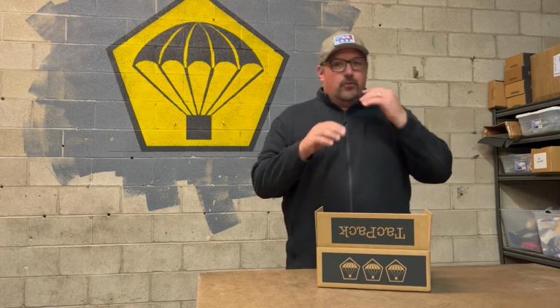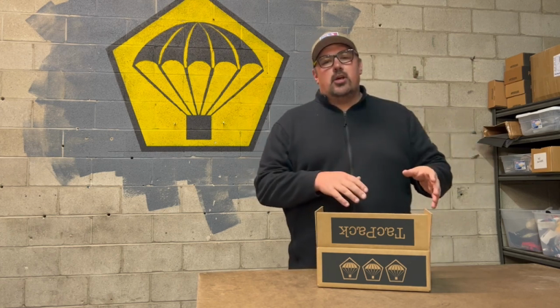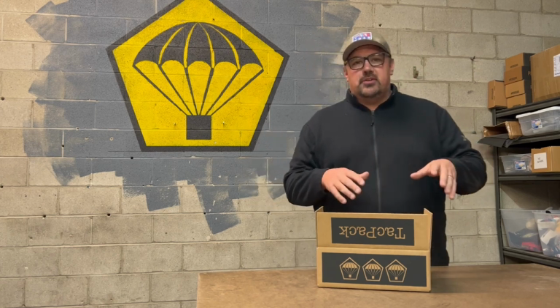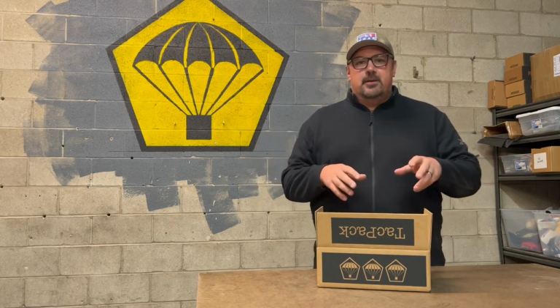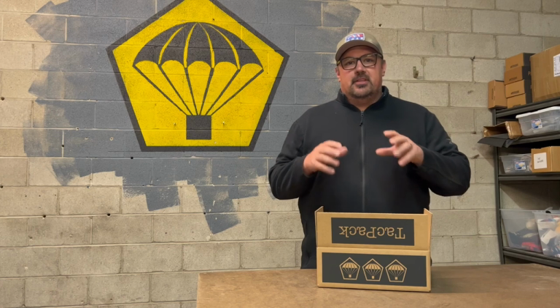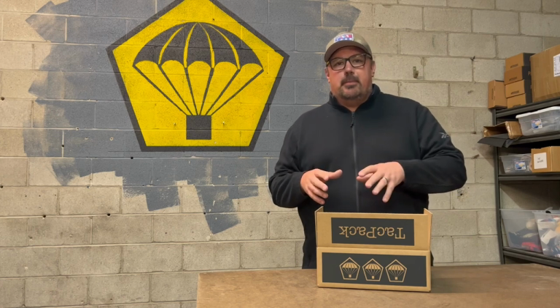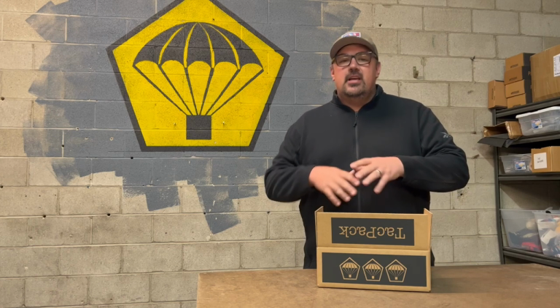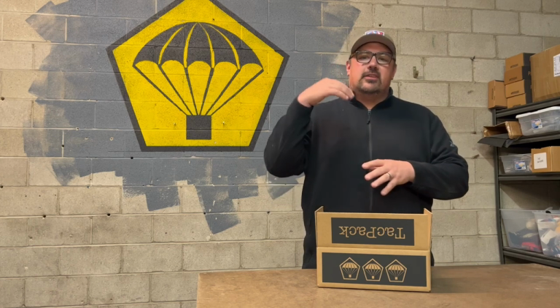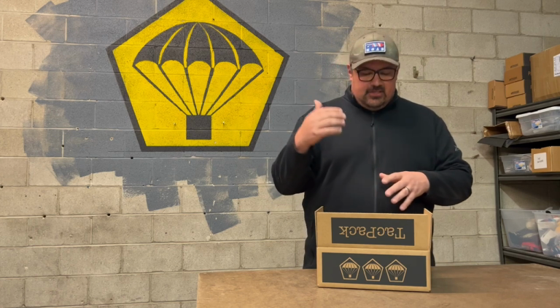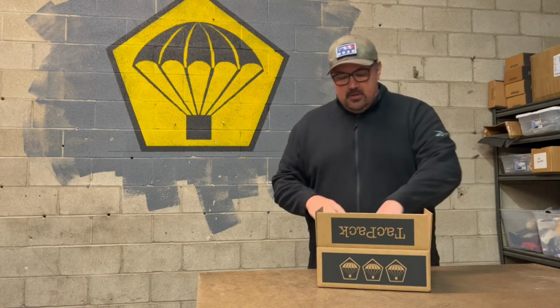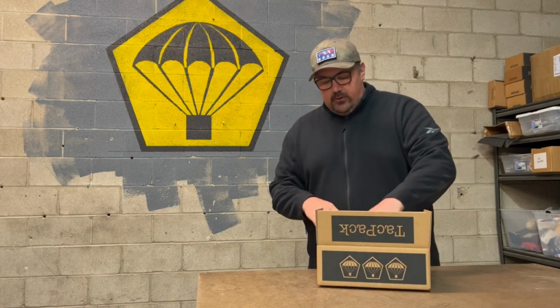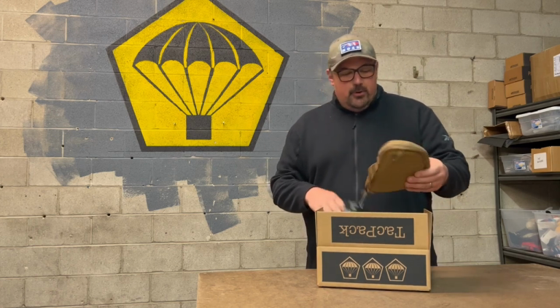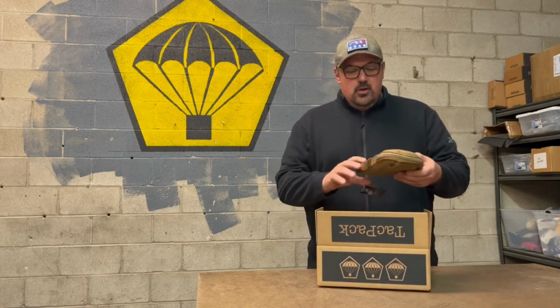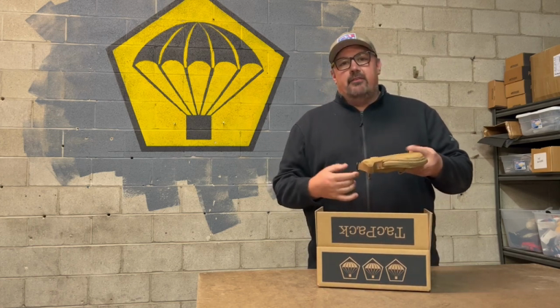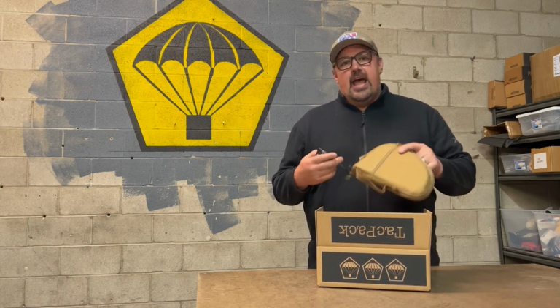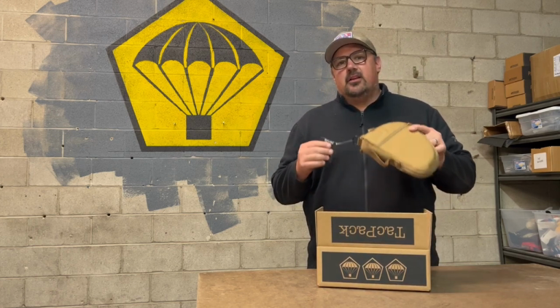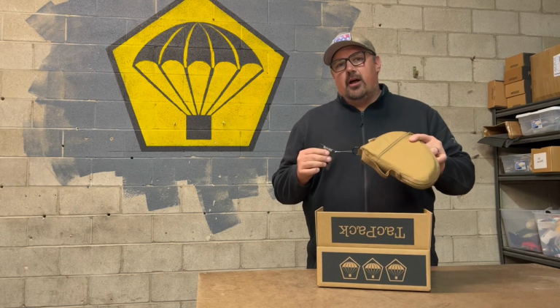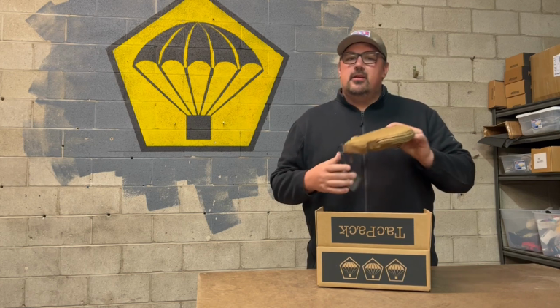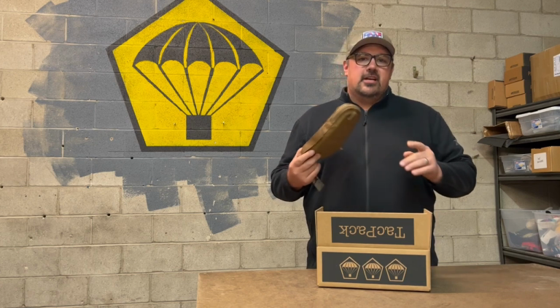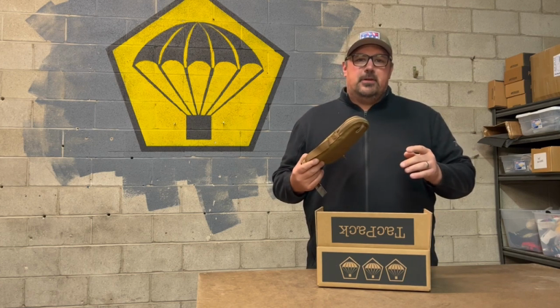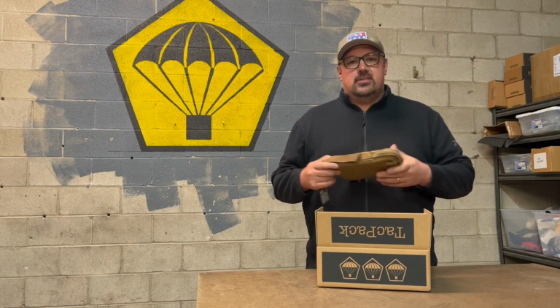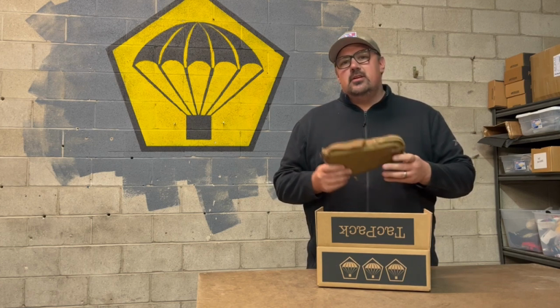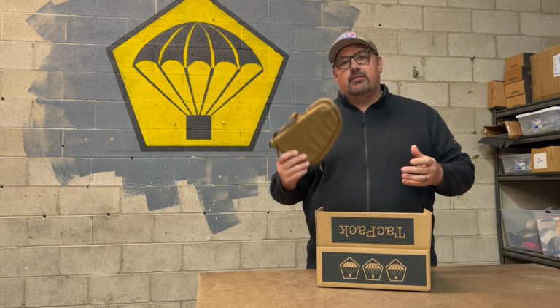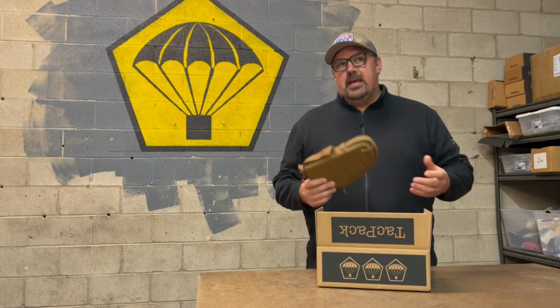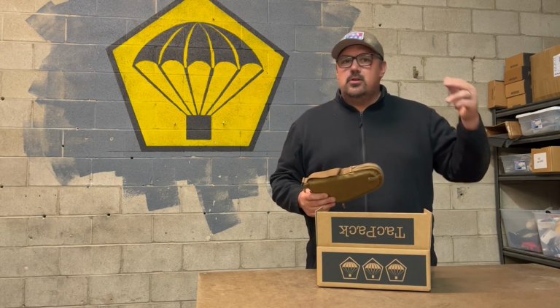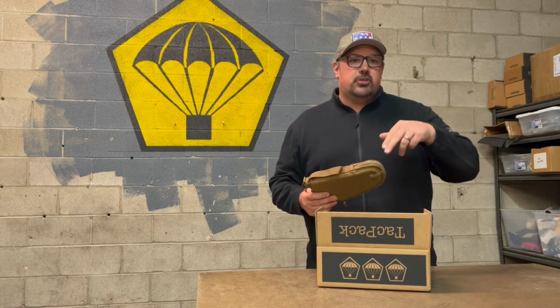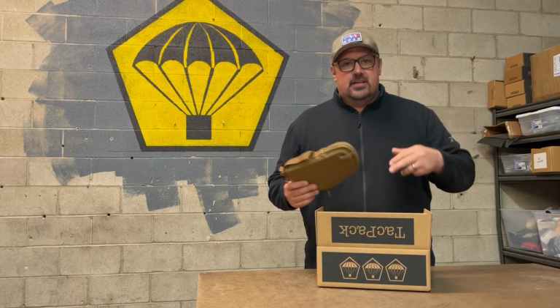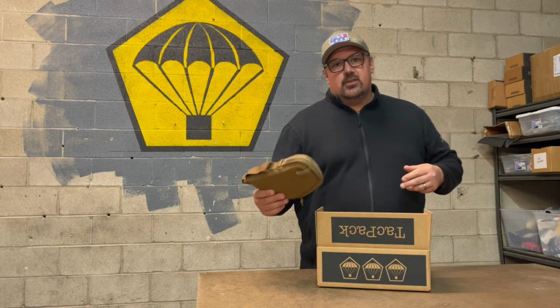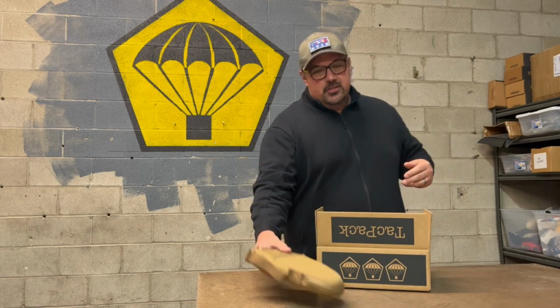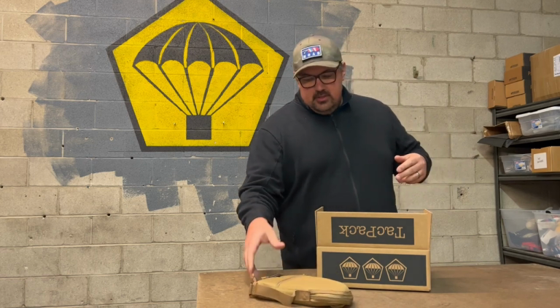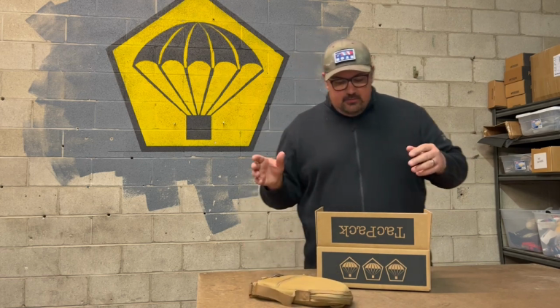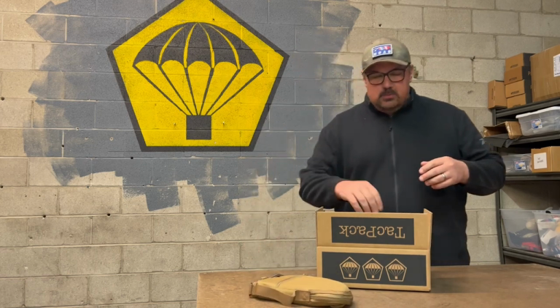First, let's go over some of the items that come in the Standard Box, and then we'll get to the Plus item. First and foremost, we have an Allen gun rug. These are nice soft pistol cases — save a lot of space. Put your gun in this, take it to the range. Nice, convenient, and small.